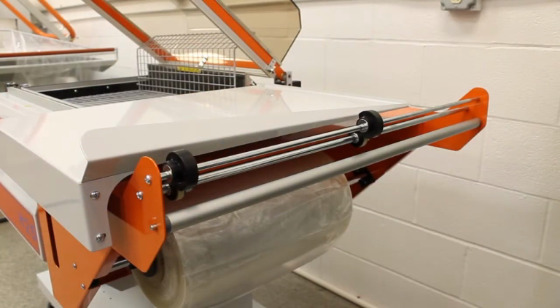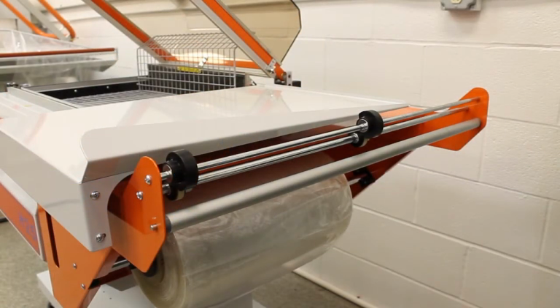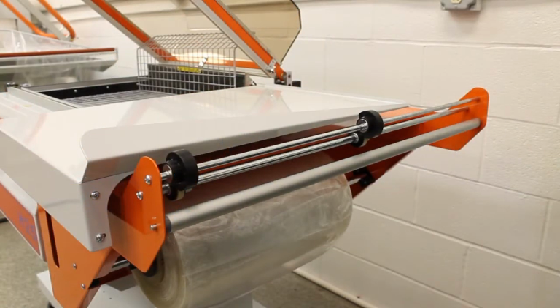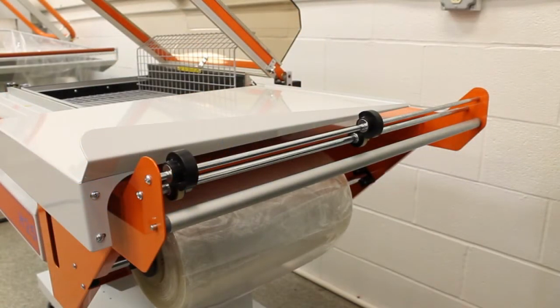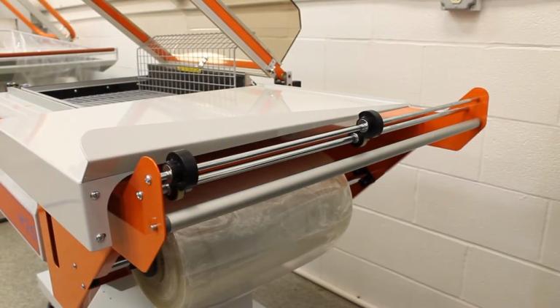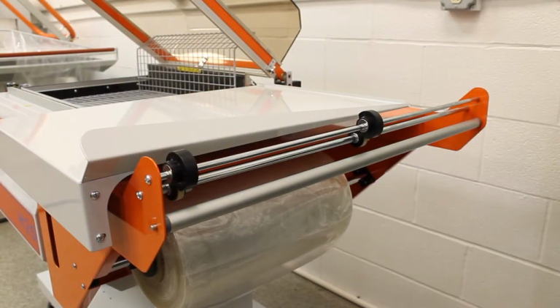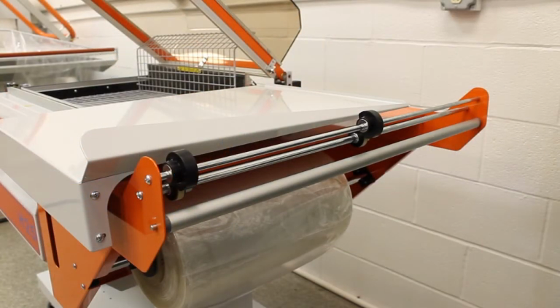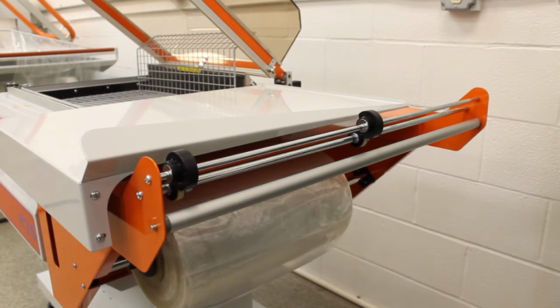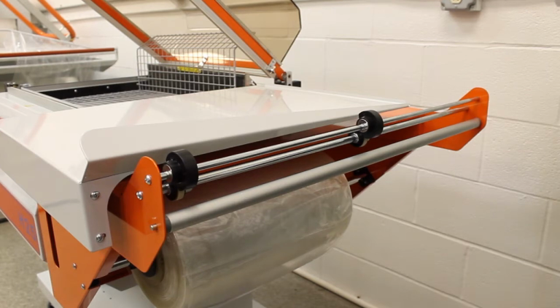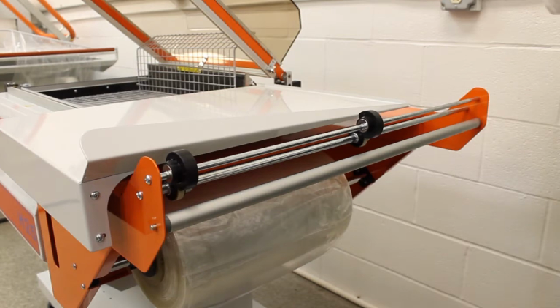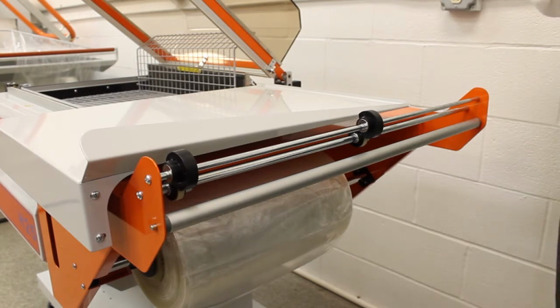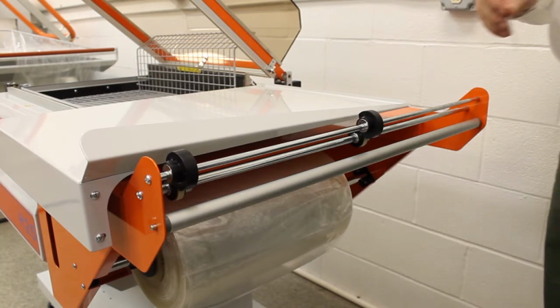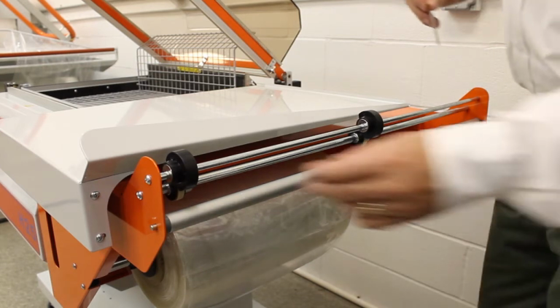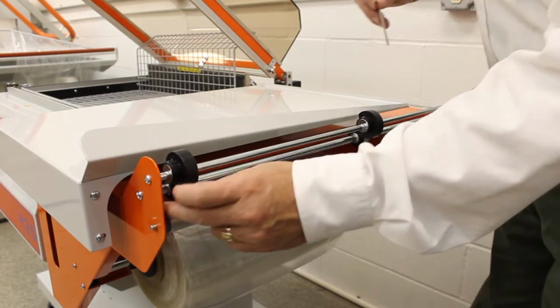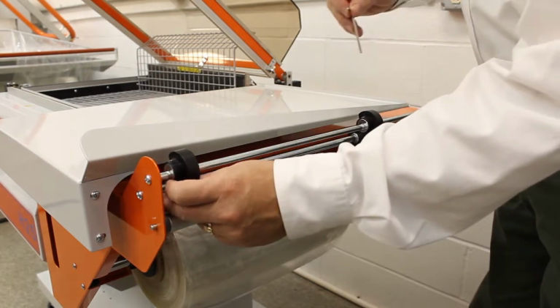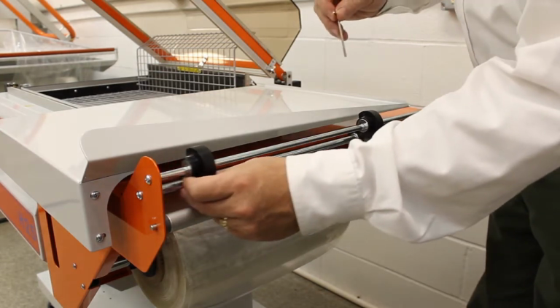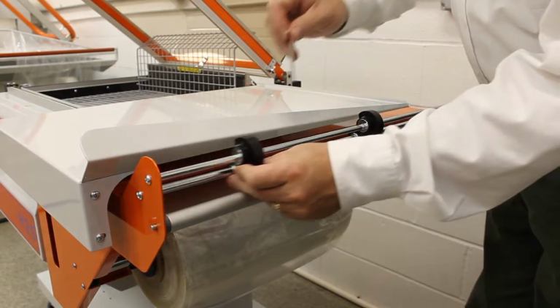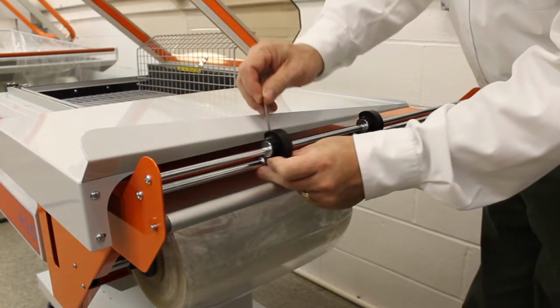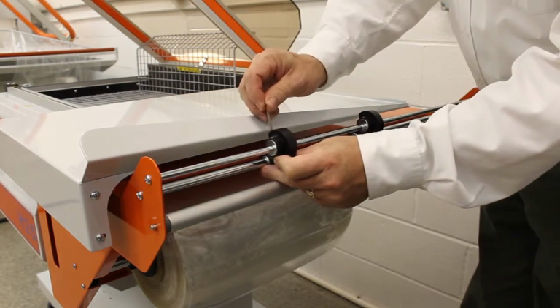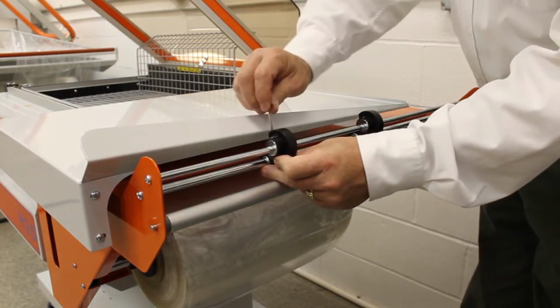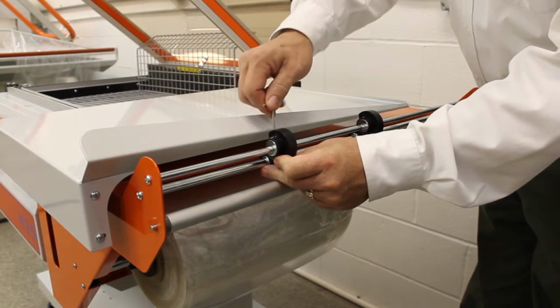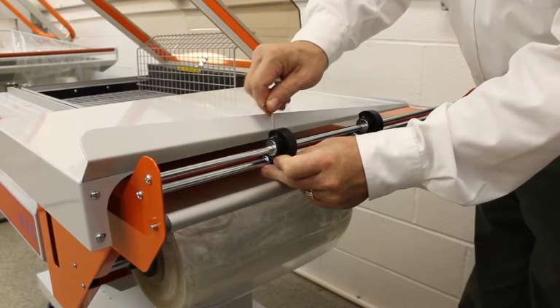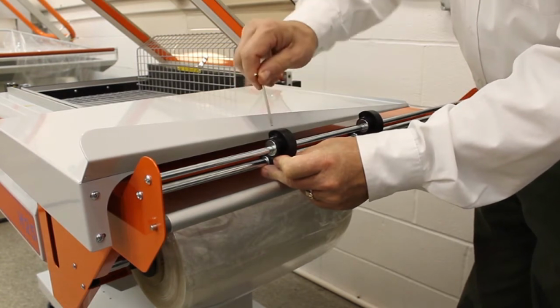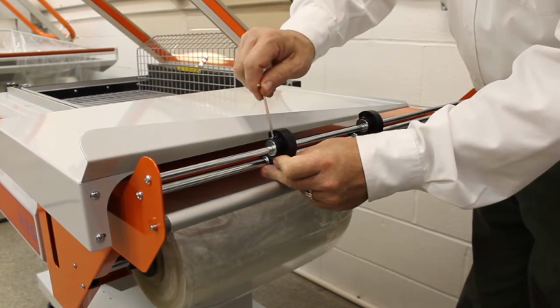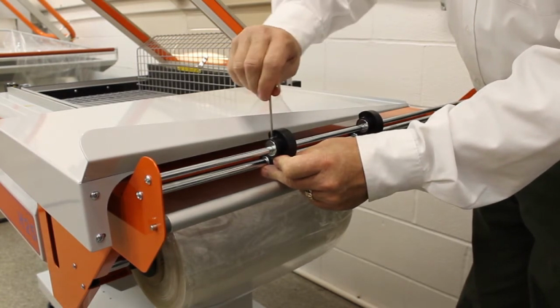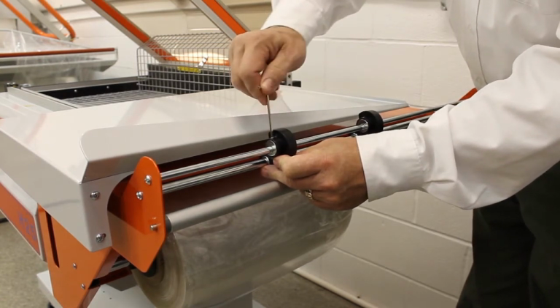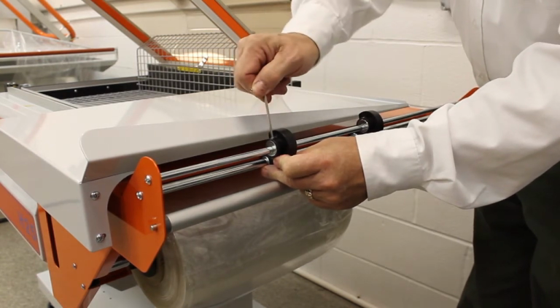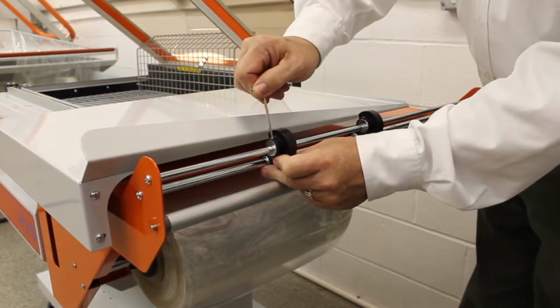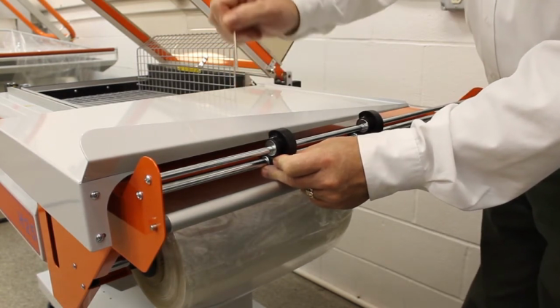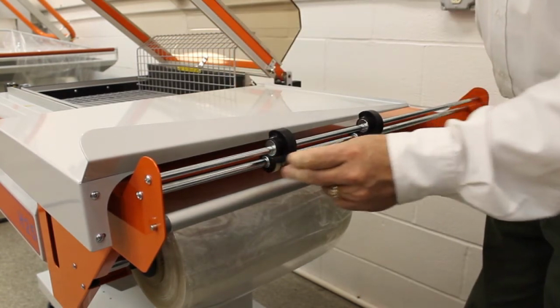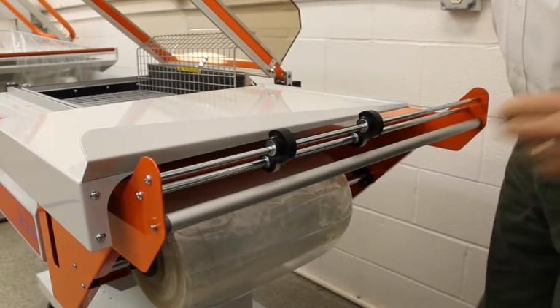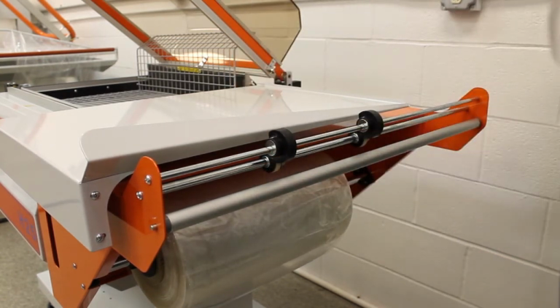Centerfold film needs to have vent holes to let the air escape as it shrinks. Position the perforators using the Allen wrench provided to perforate the film.